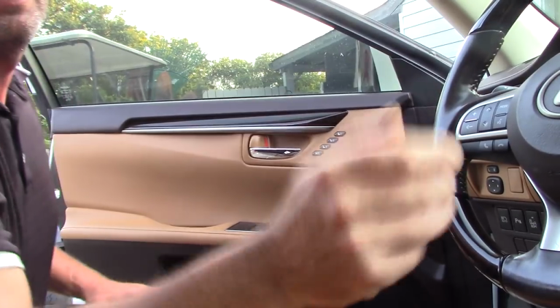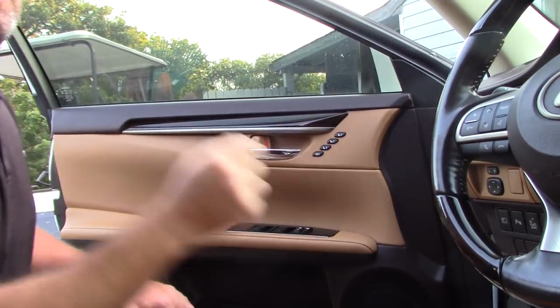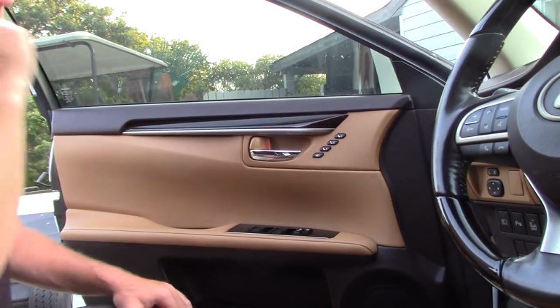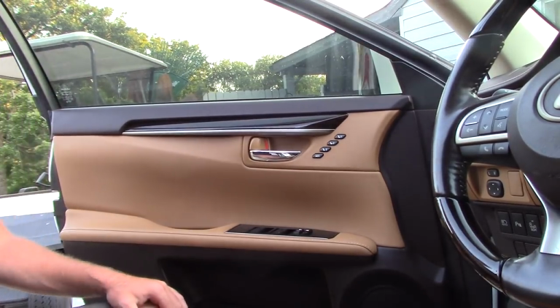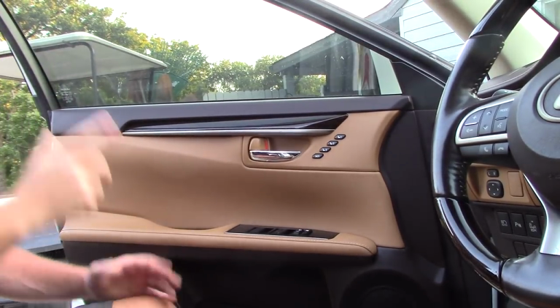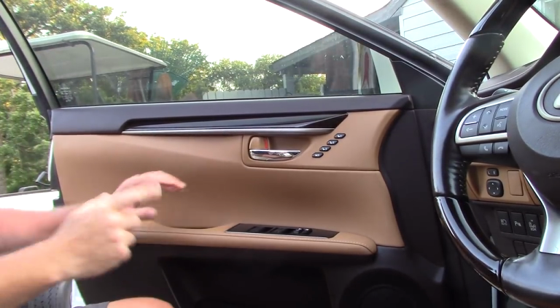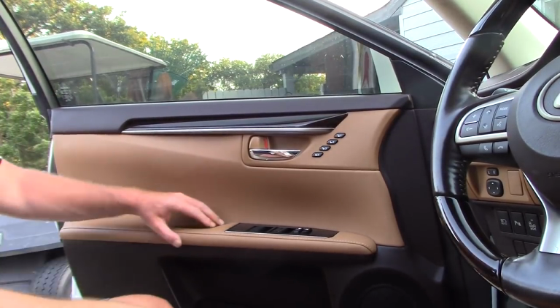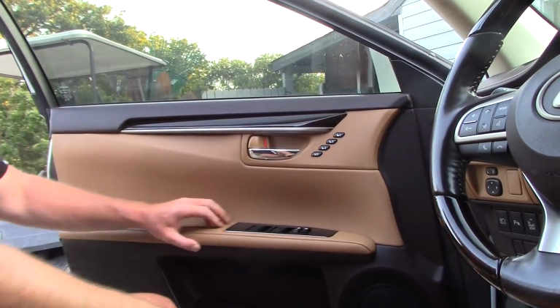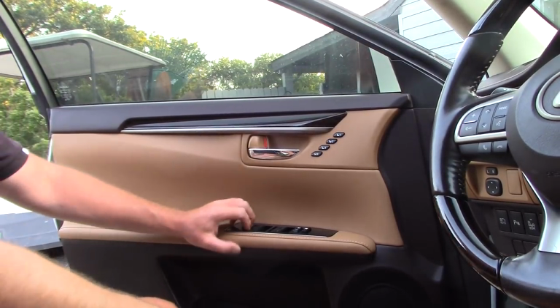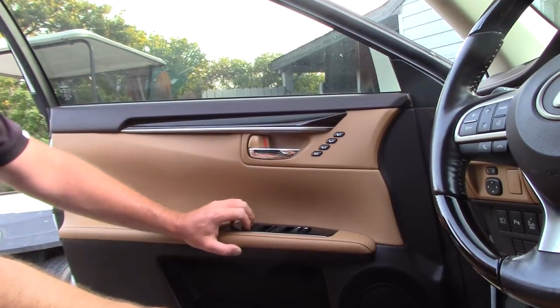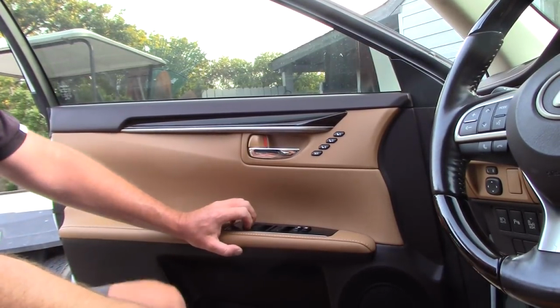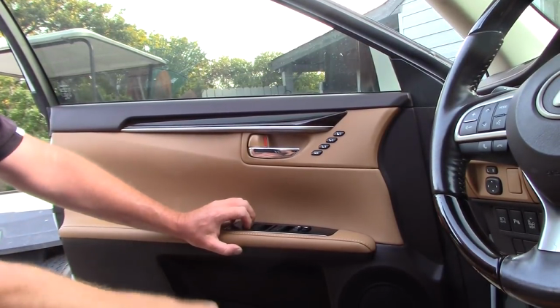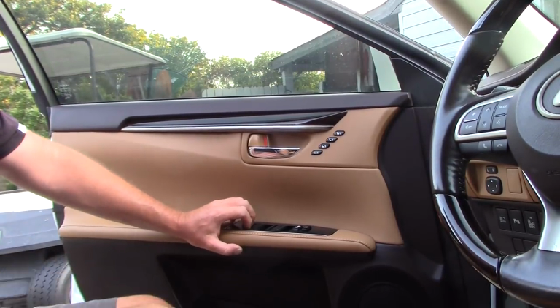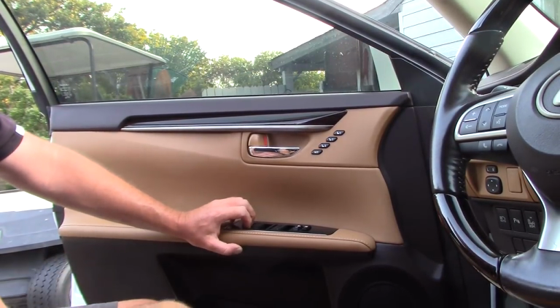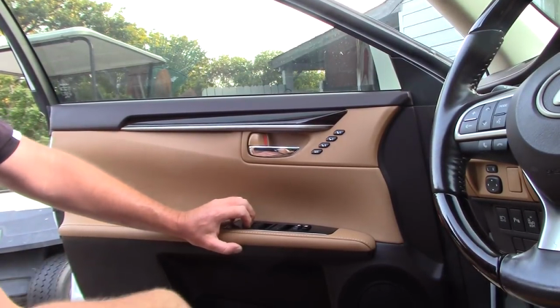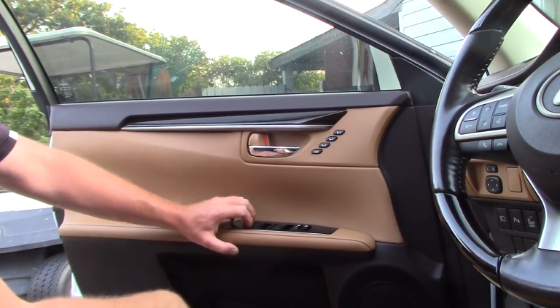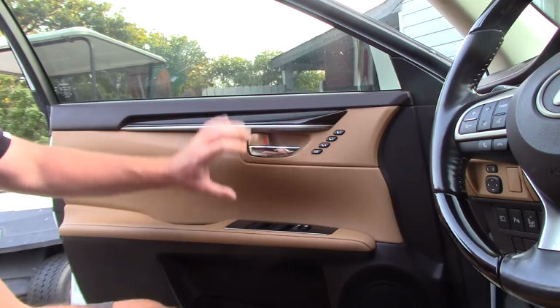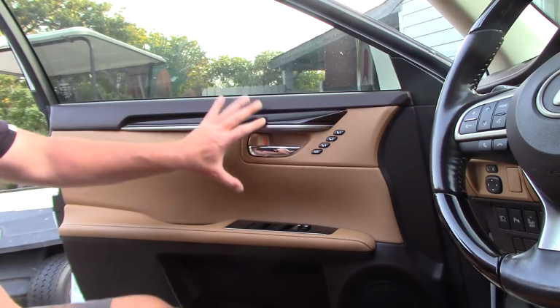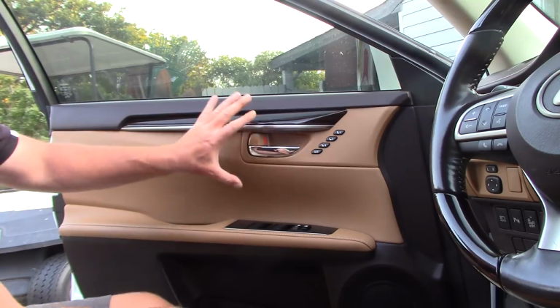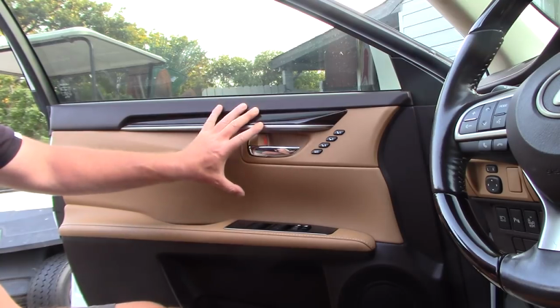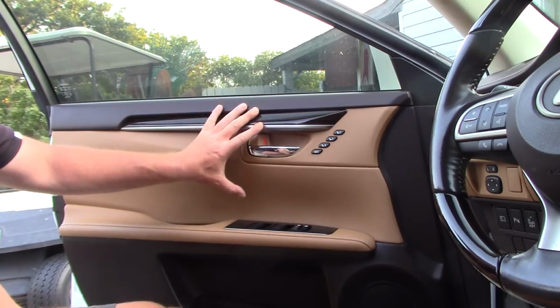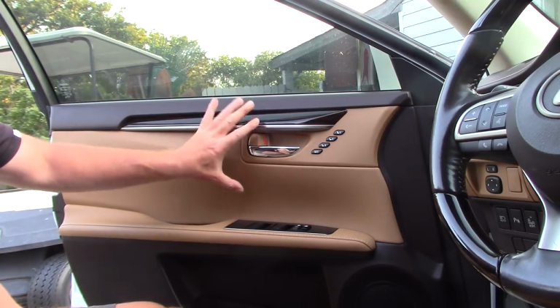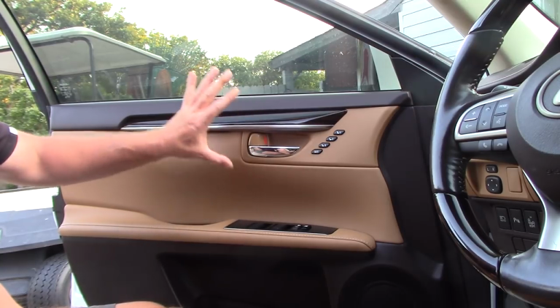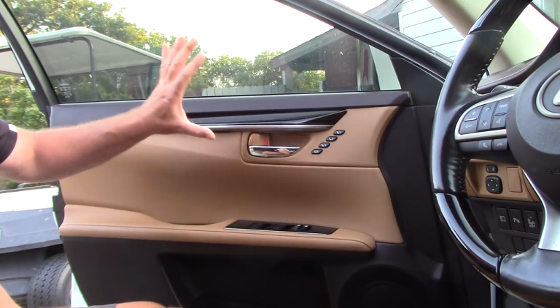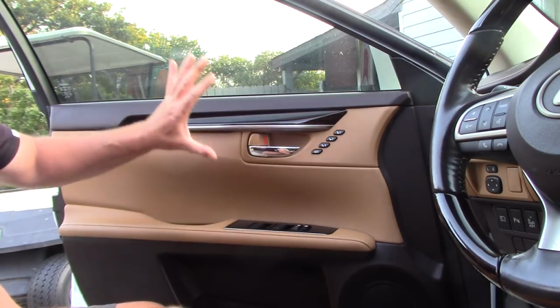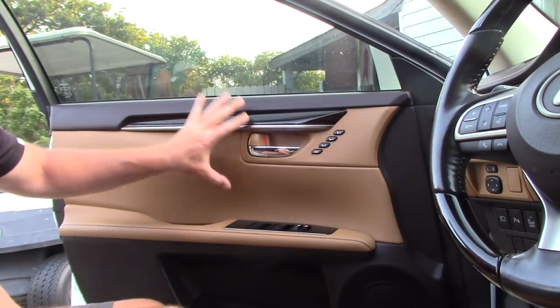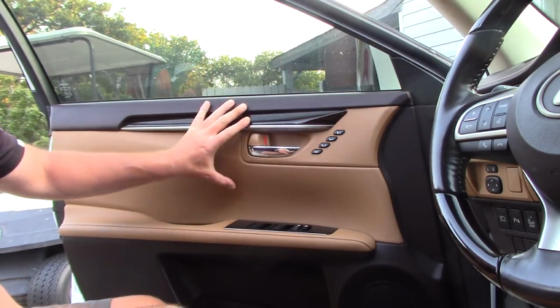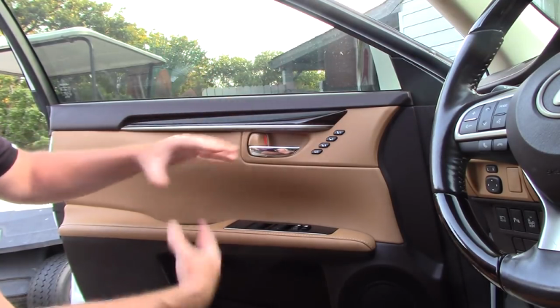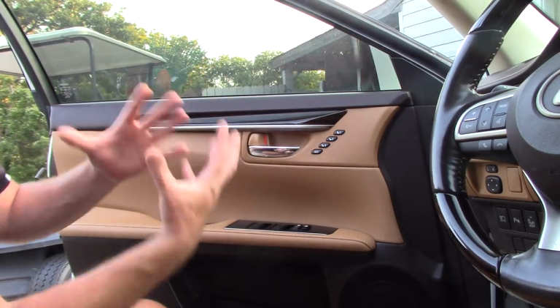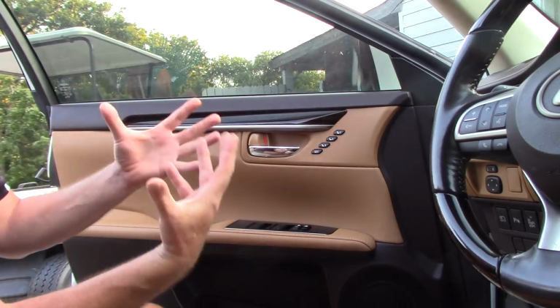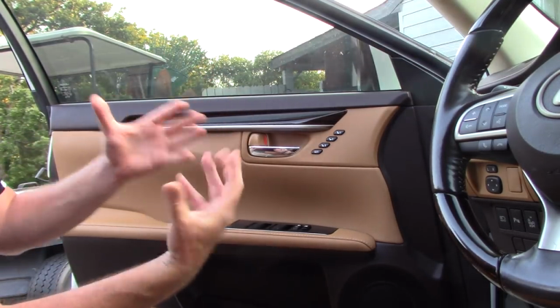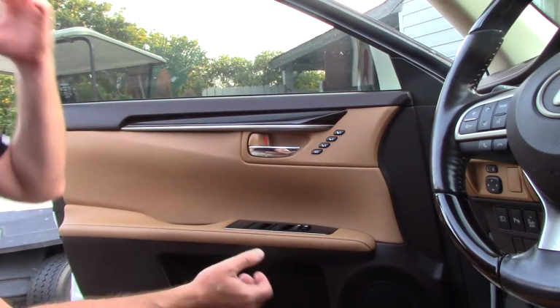Hello folks, this is Scott with Dallas Paint Correction and Auto Detailing here in Dallas, Texas. I want to talk about interior dressings and protectants.